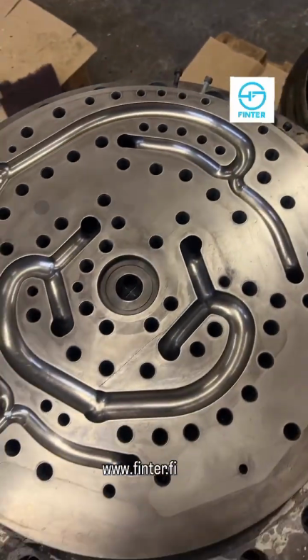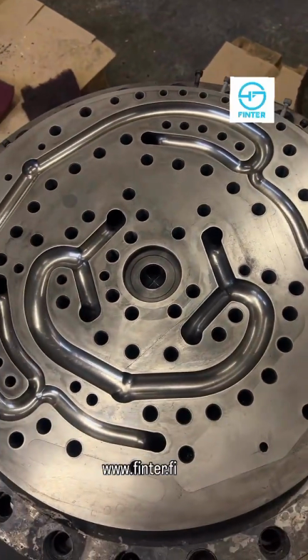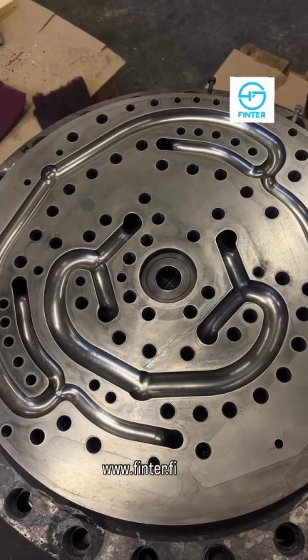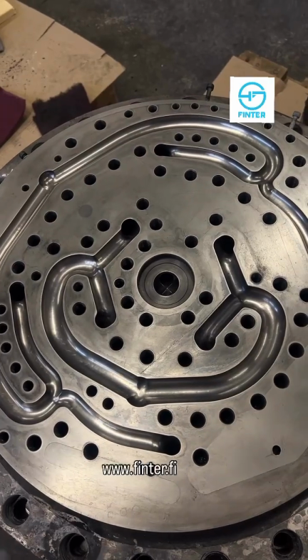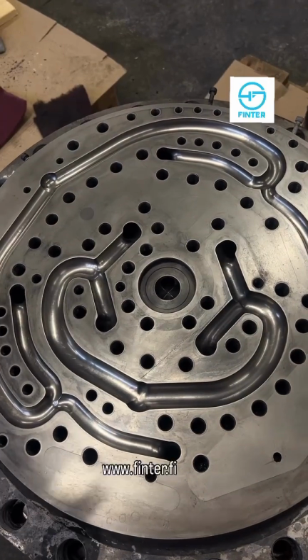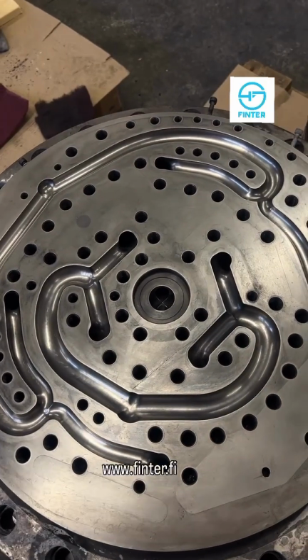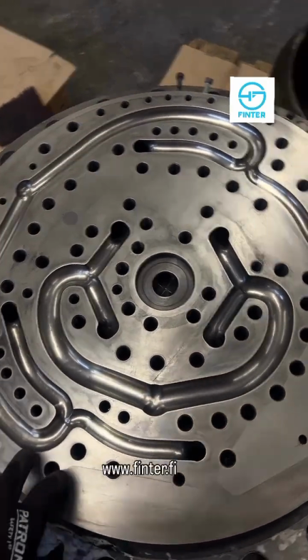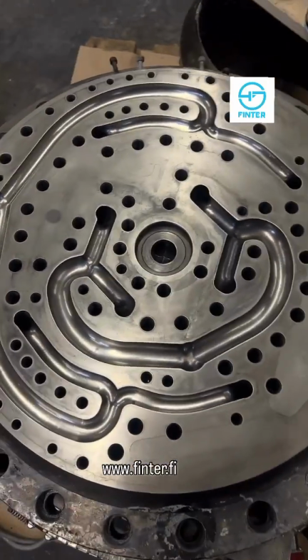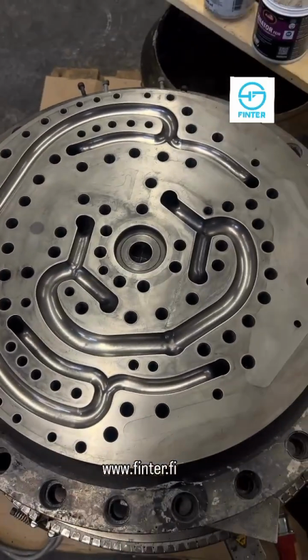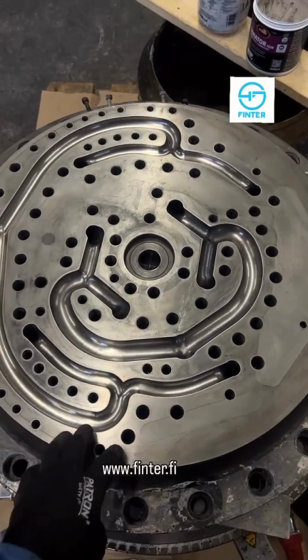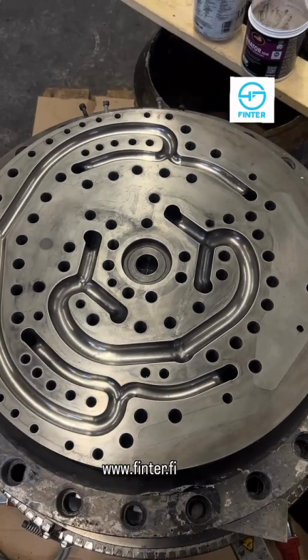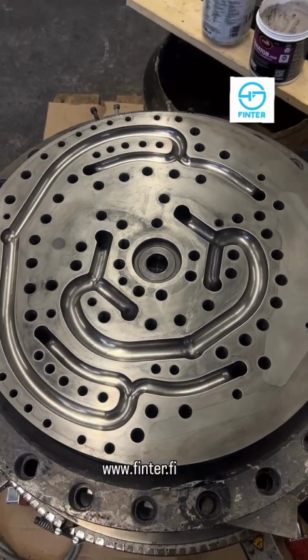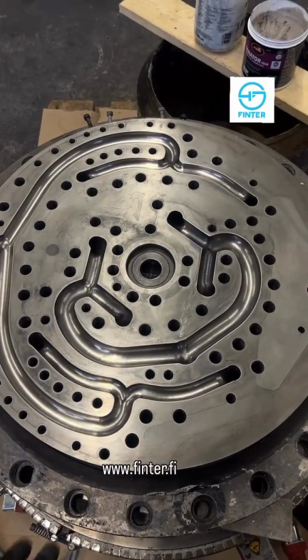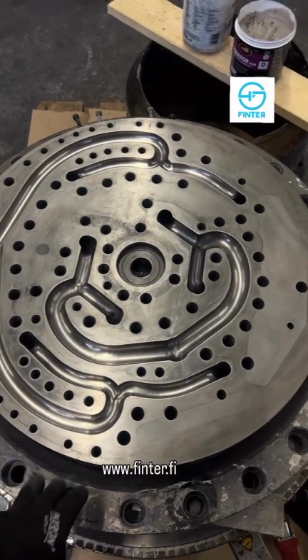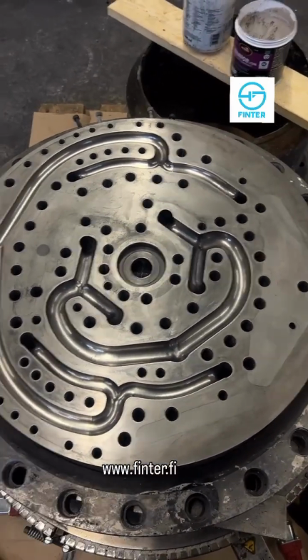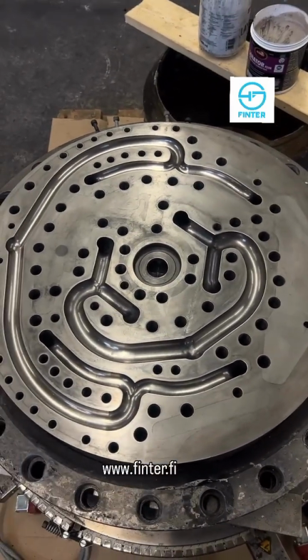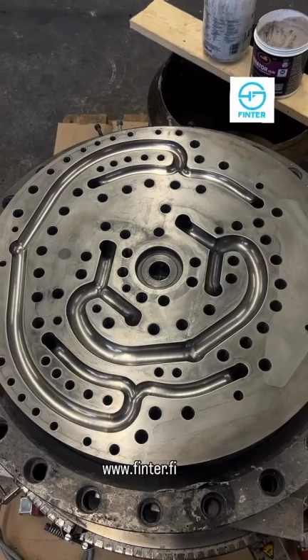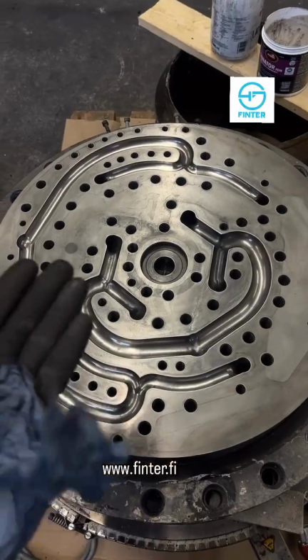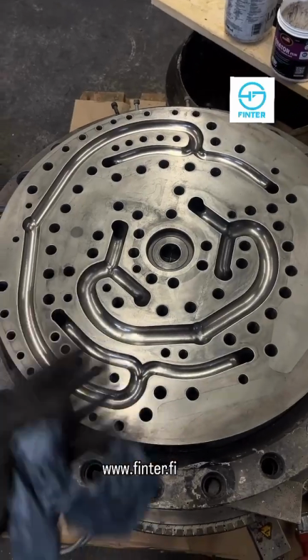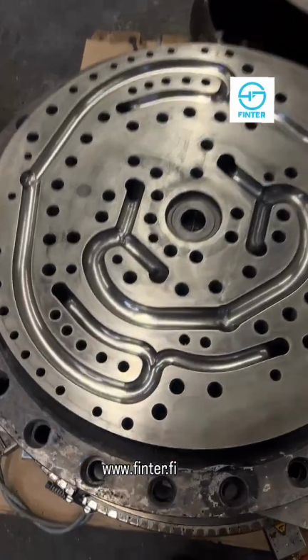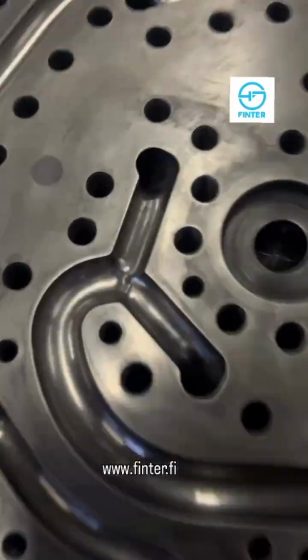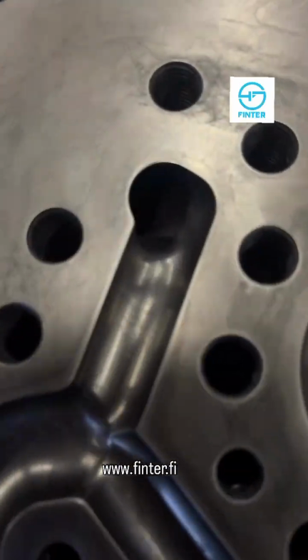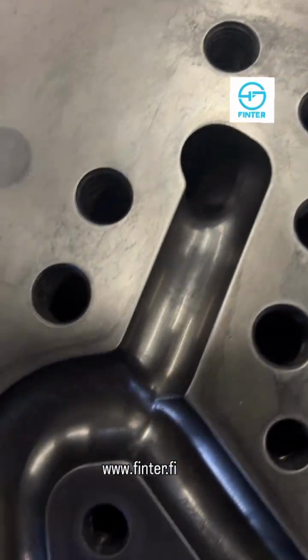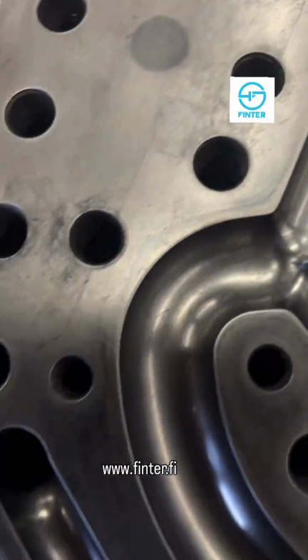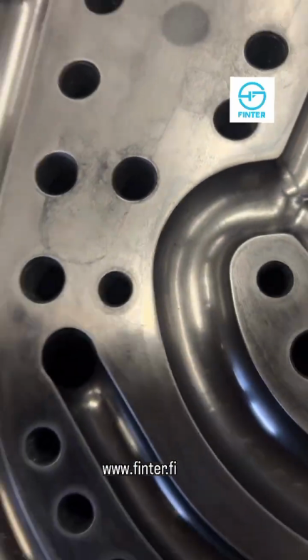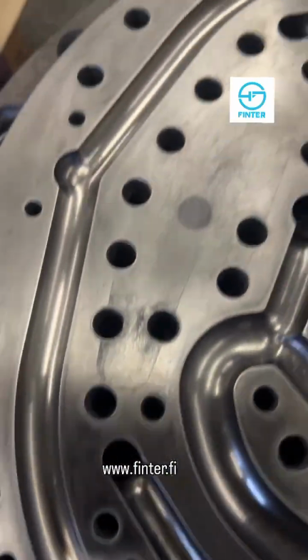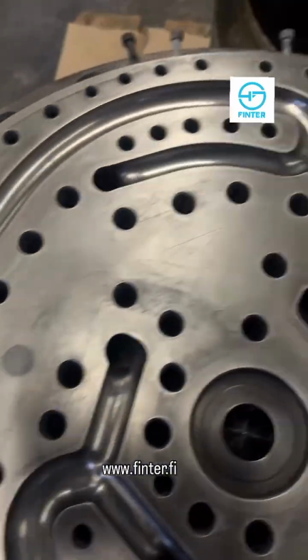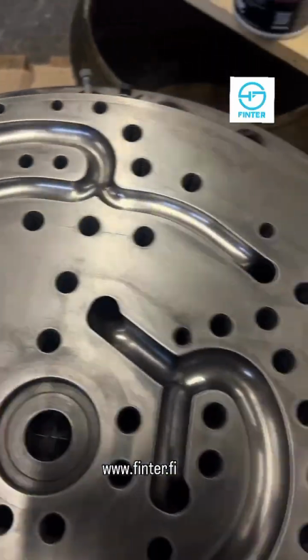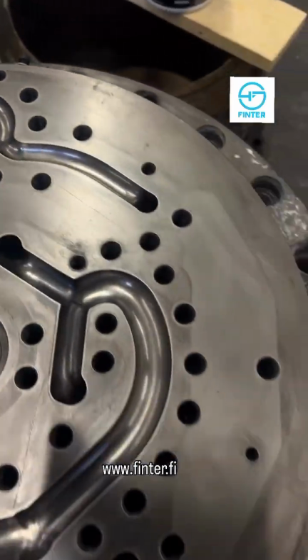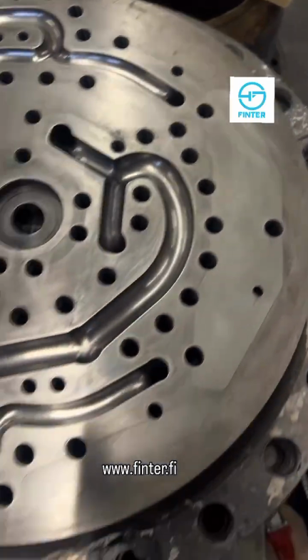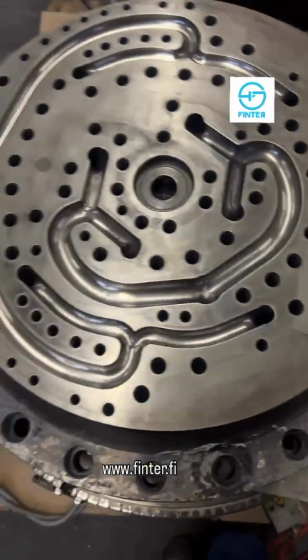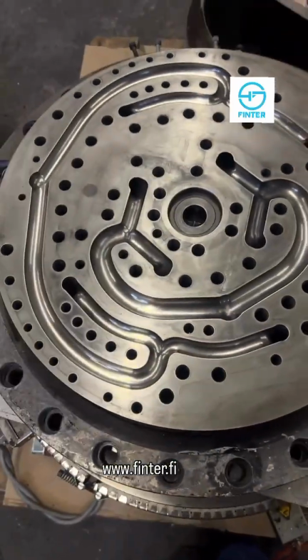We had this question already from one of our followers — can you use Senator after pyrolysis? Yes, you can. Look how nice and clean it is — all the oxidation is gone.